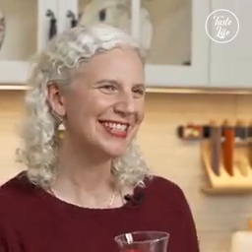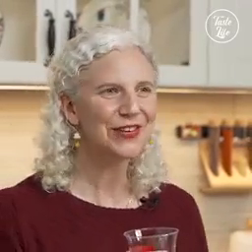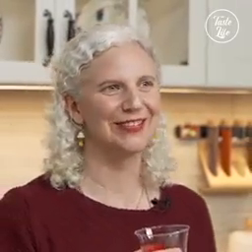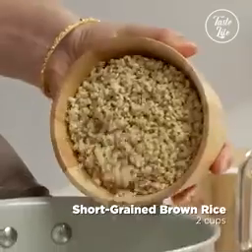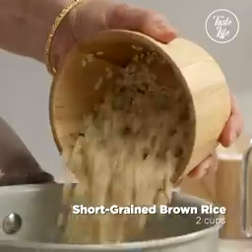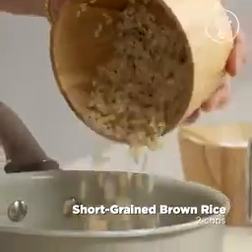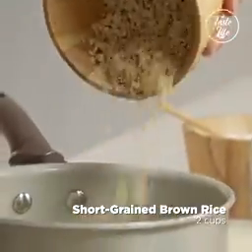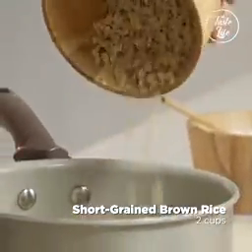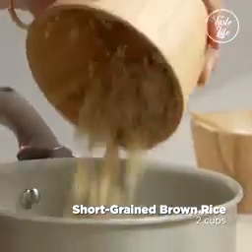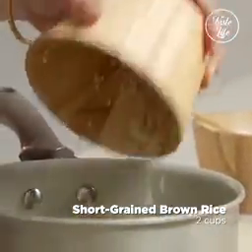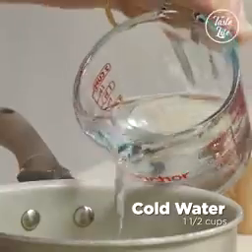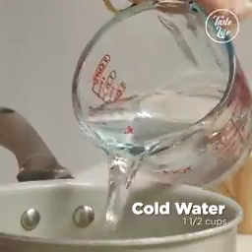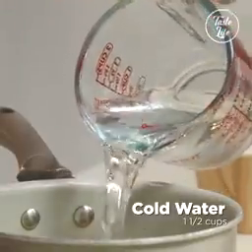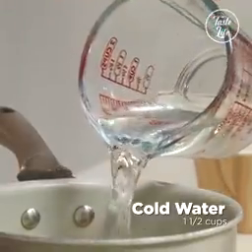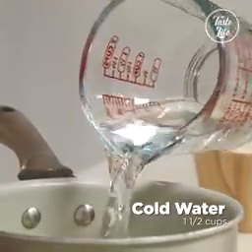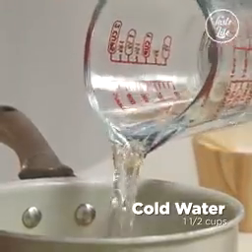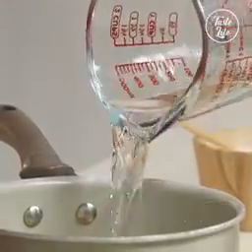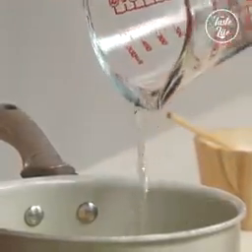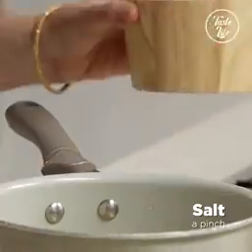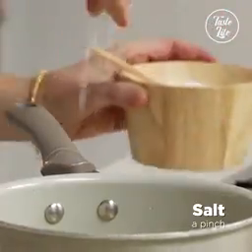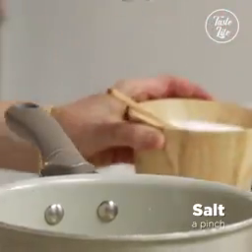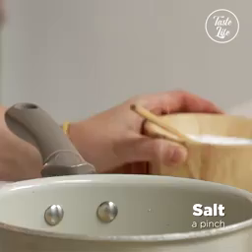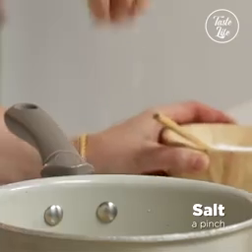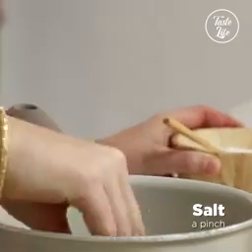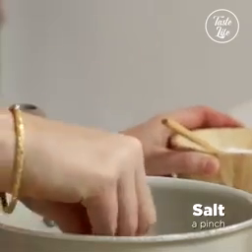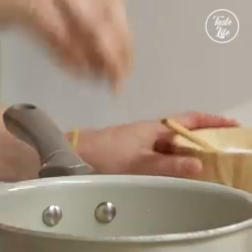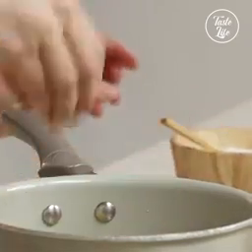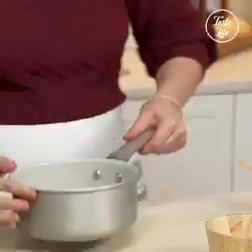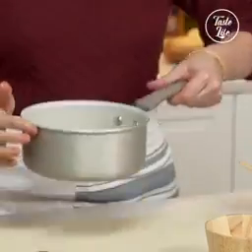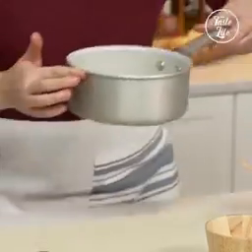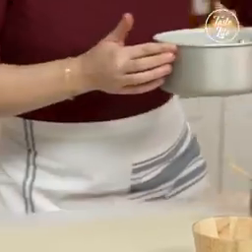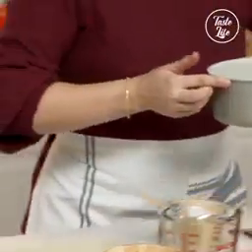It's so good. I'm going to put the rice in. Twice the amount of water. Put a pinch of salt when you're cooking rice — it just helps to bring out the flavor. And then to the stove.